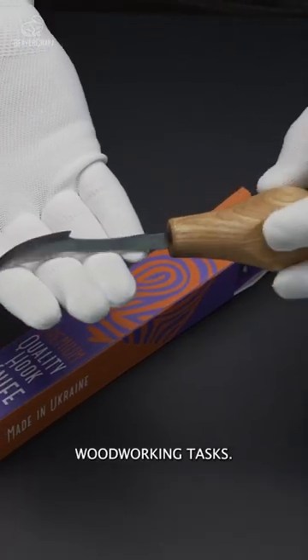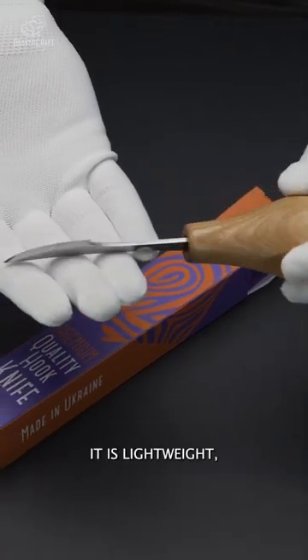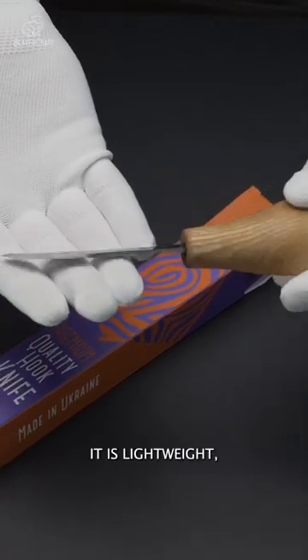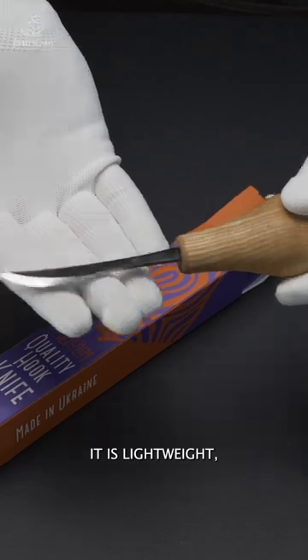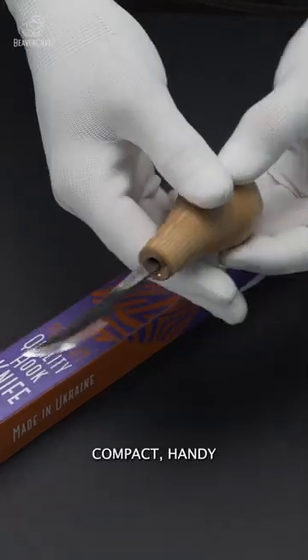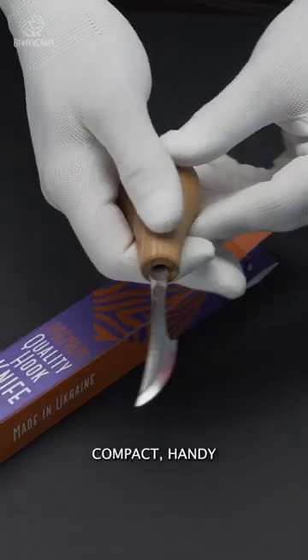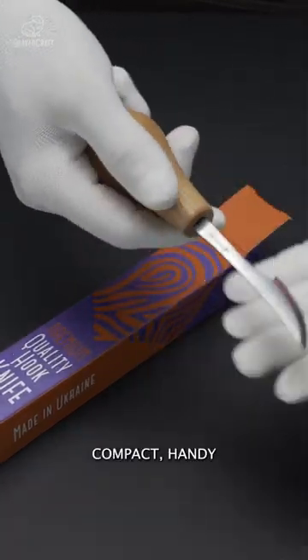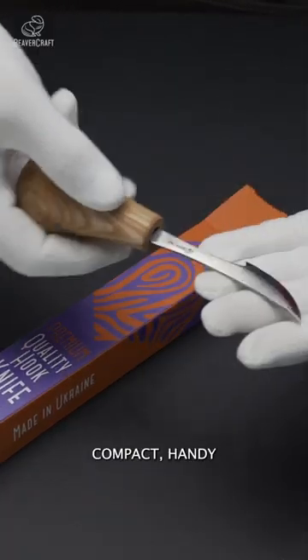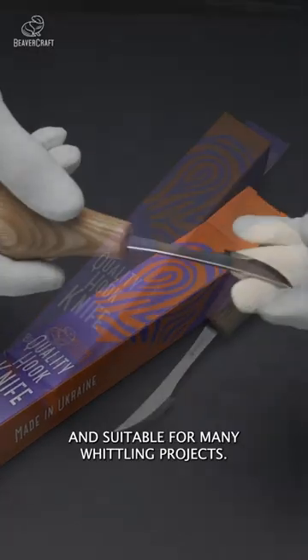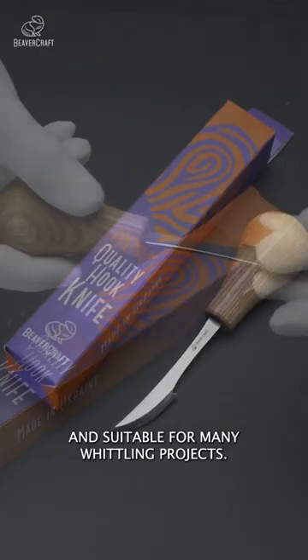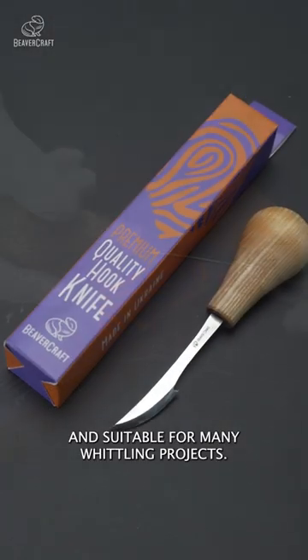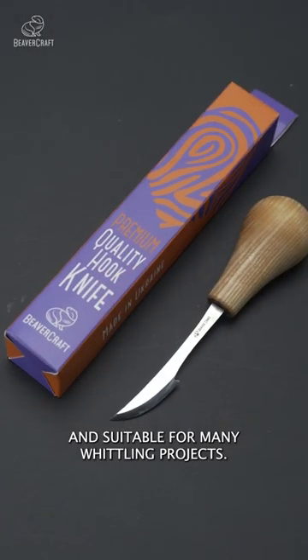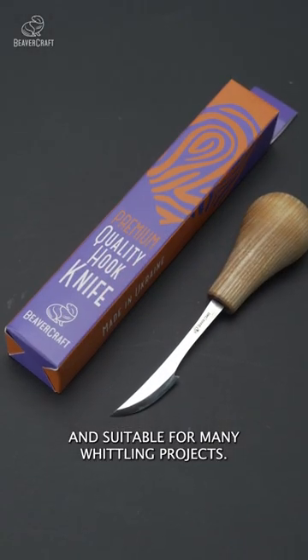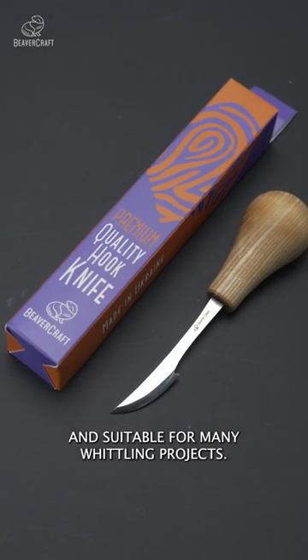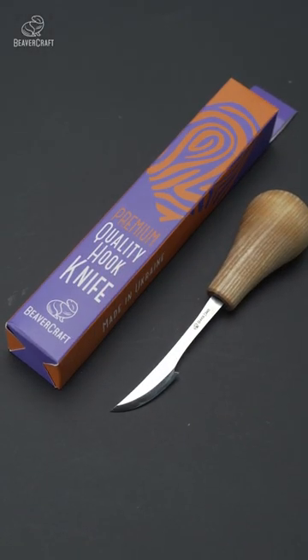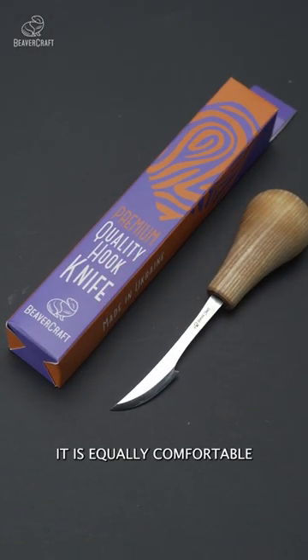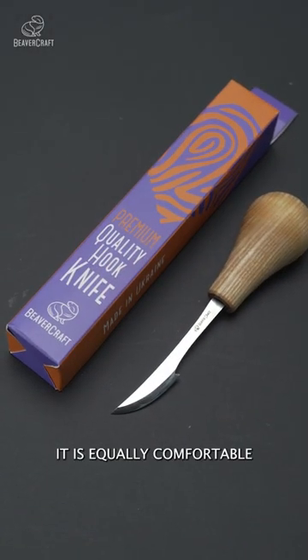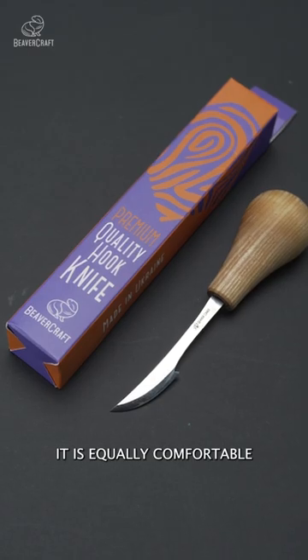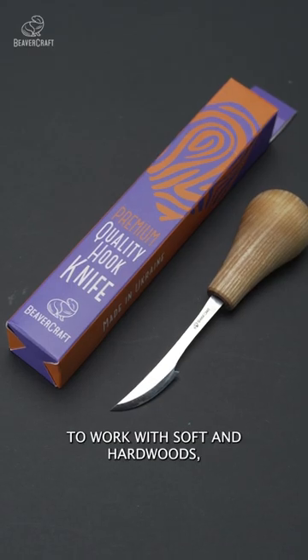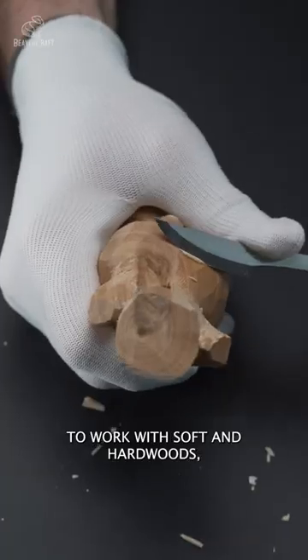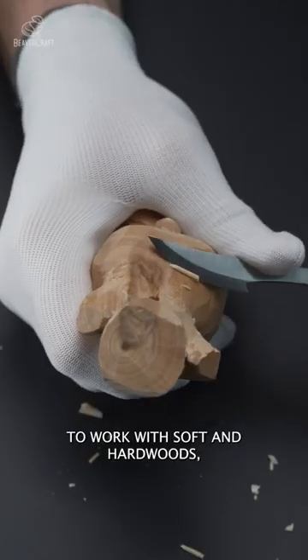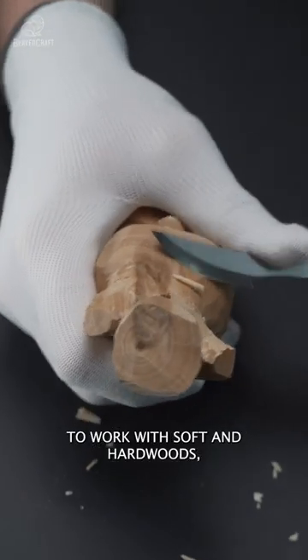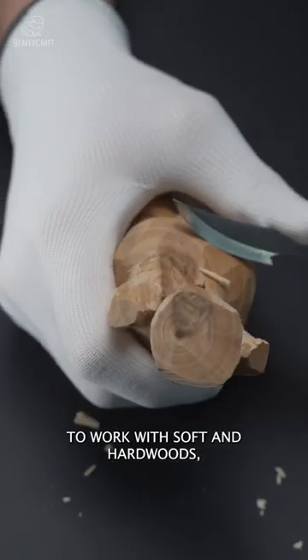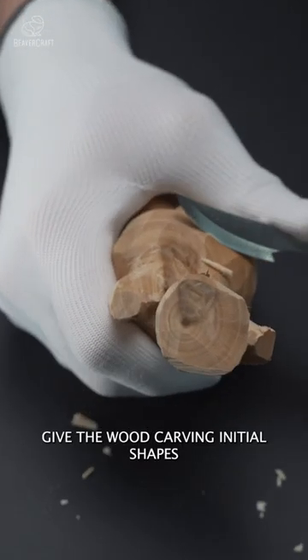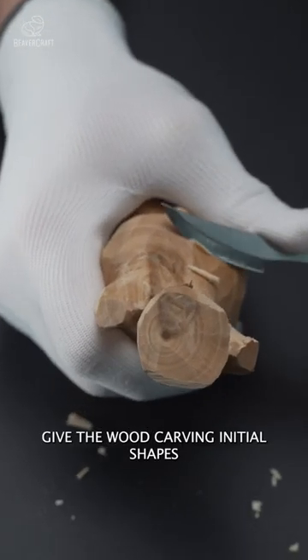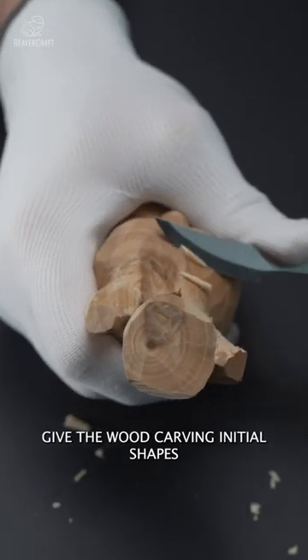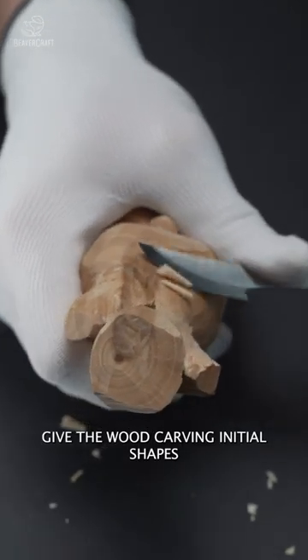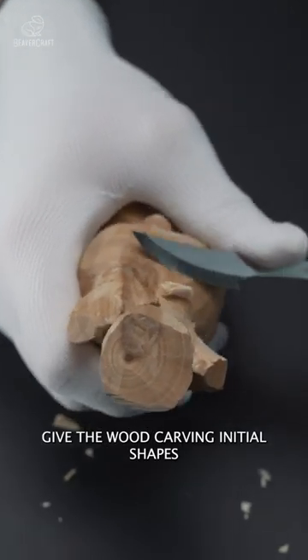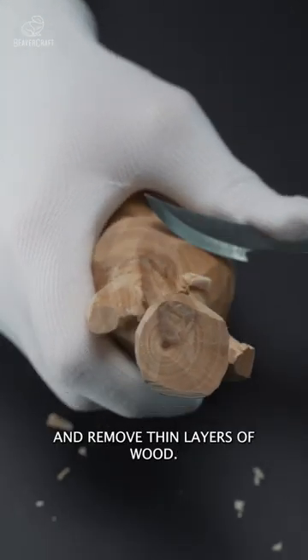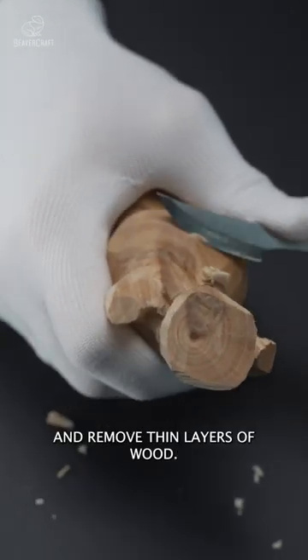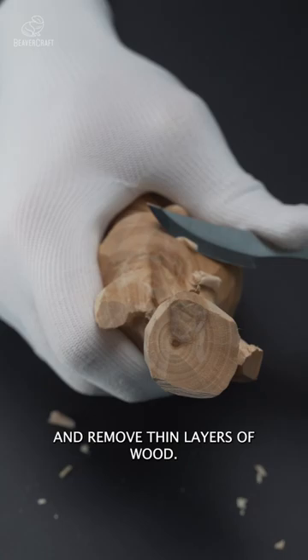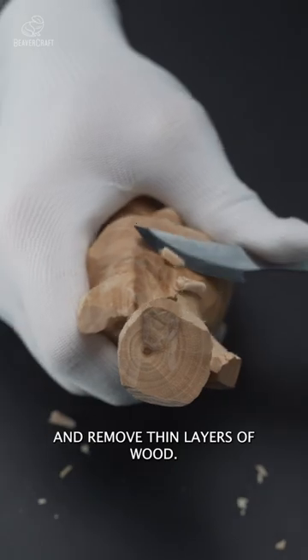It is lightweight, compact, handy, and suitable for many whittling projects. It is equally comfortable to work with soft and hardwoods, give the wood carving initial shapes, and remove thin layers of wood.